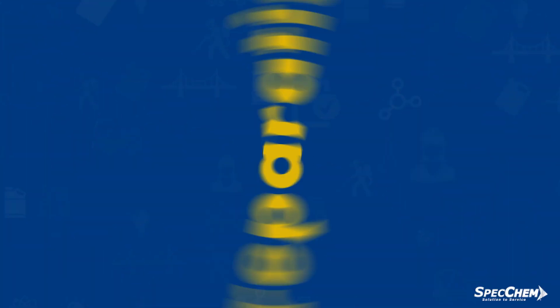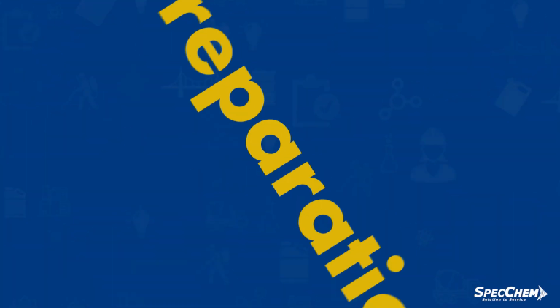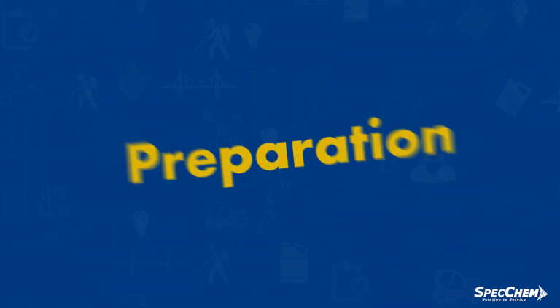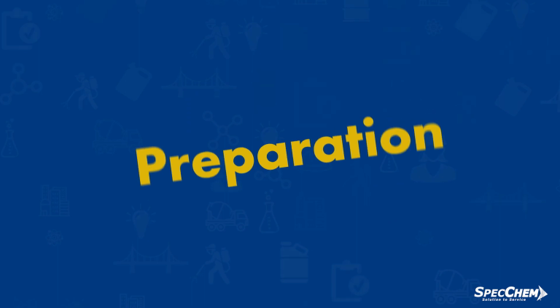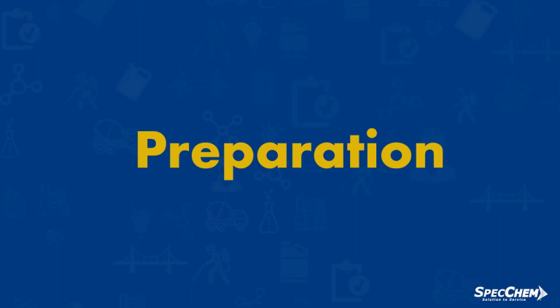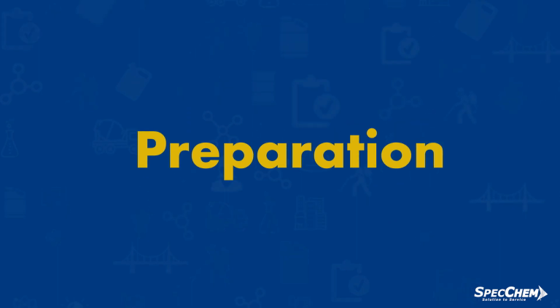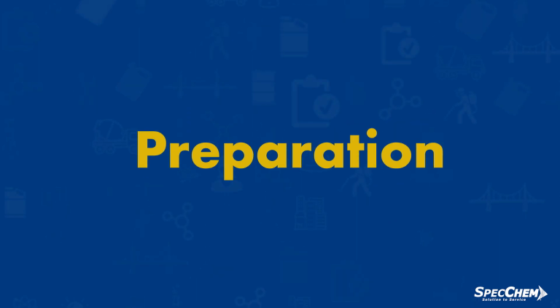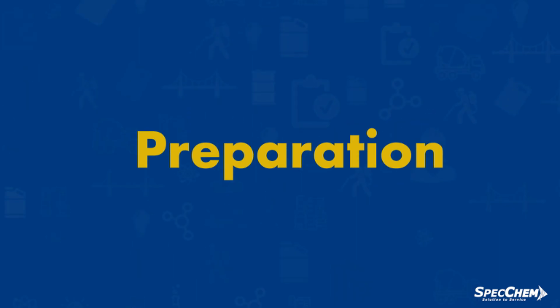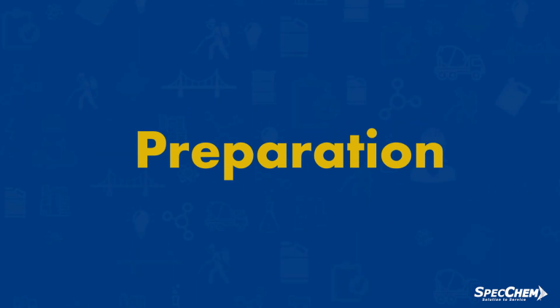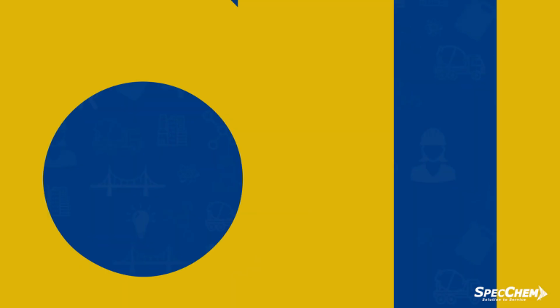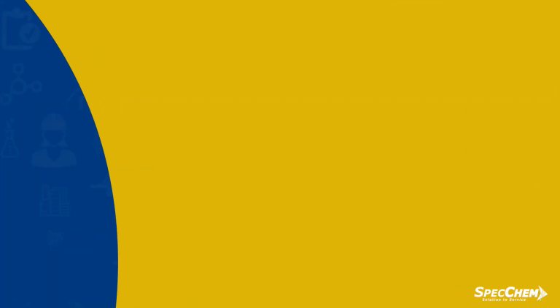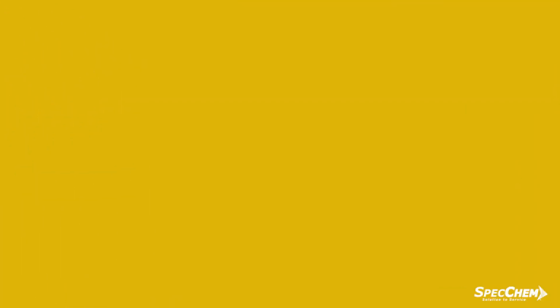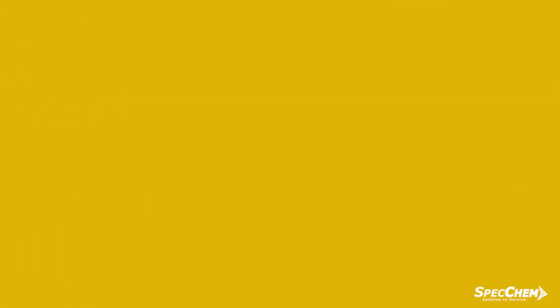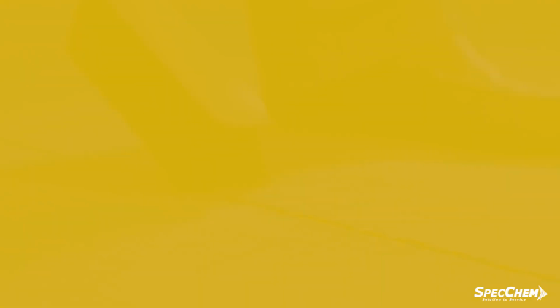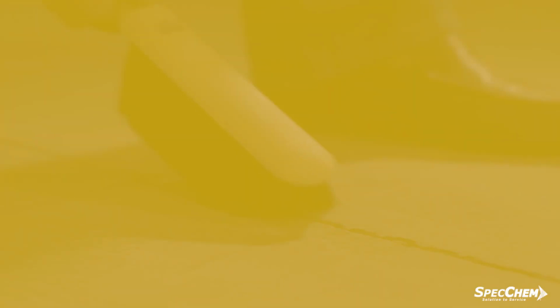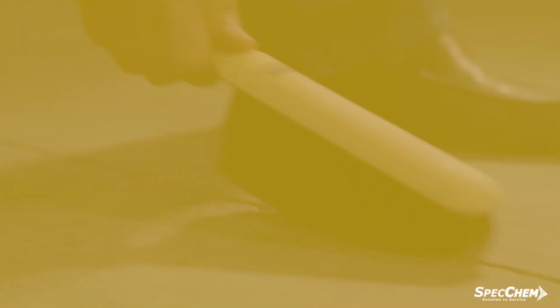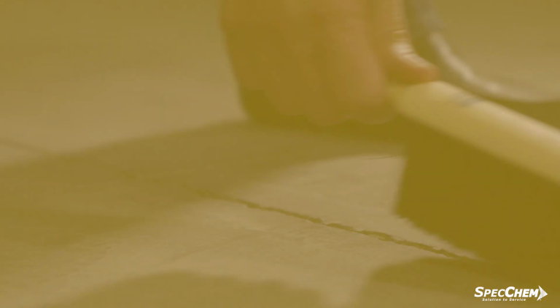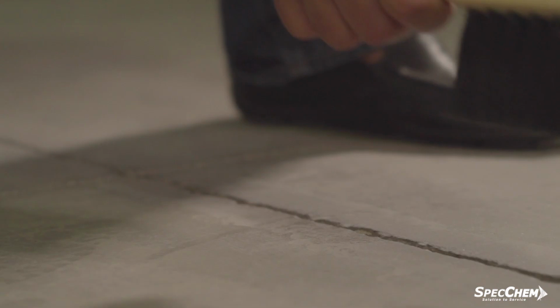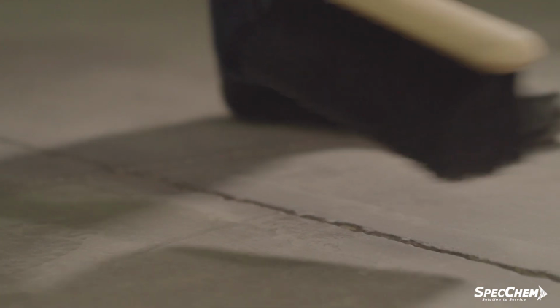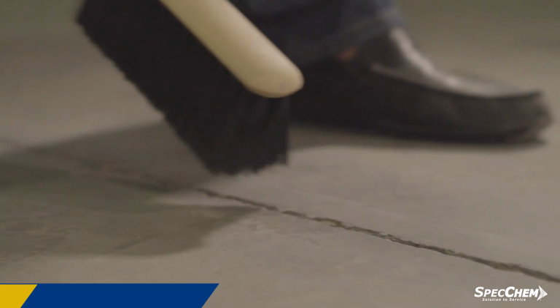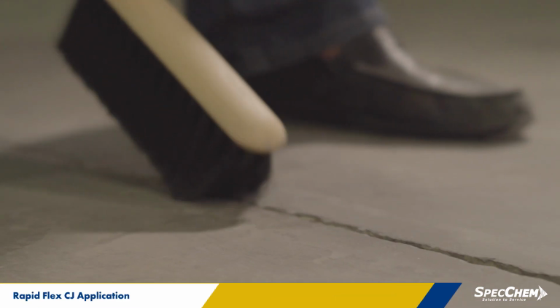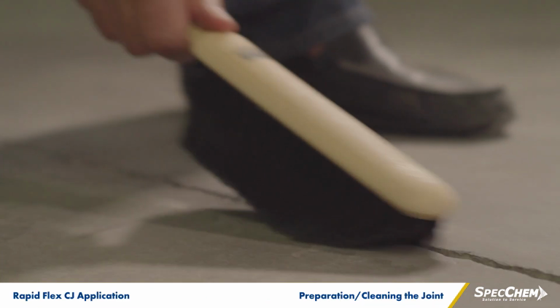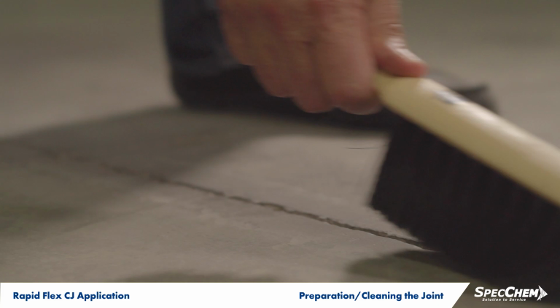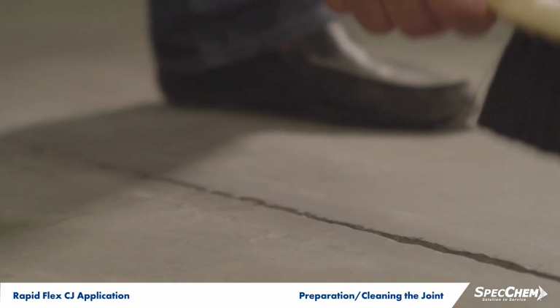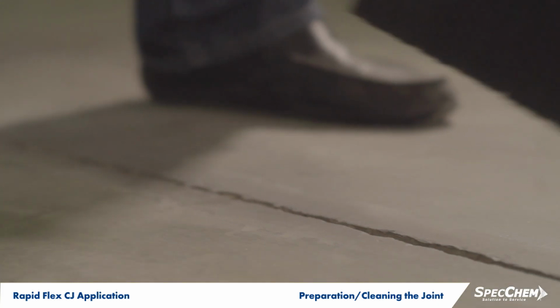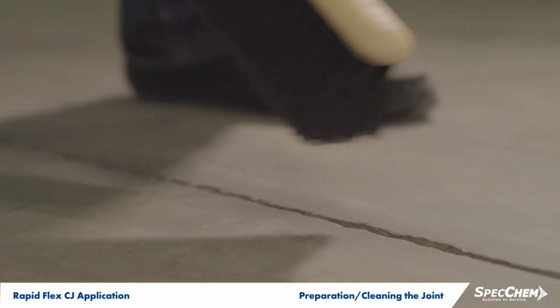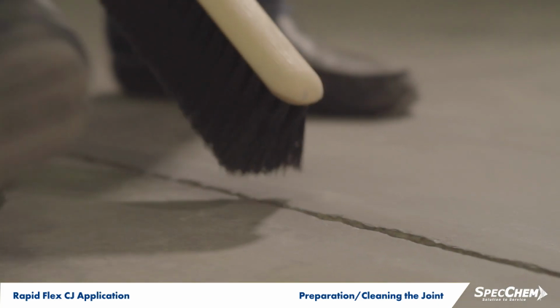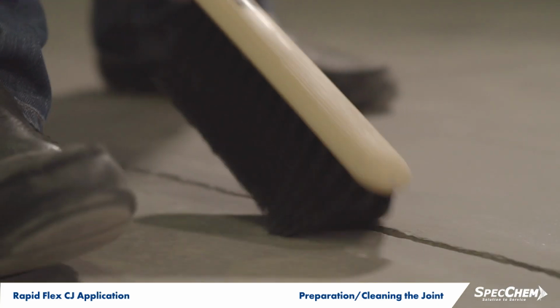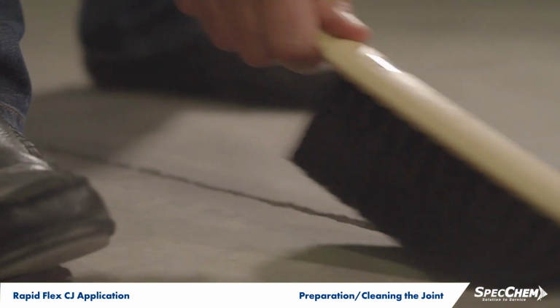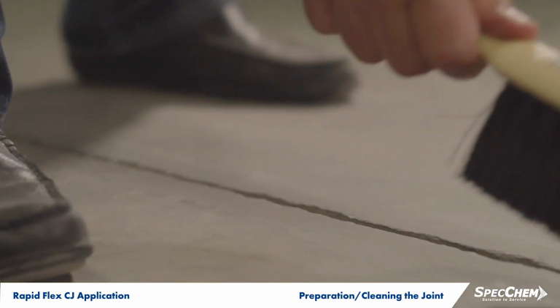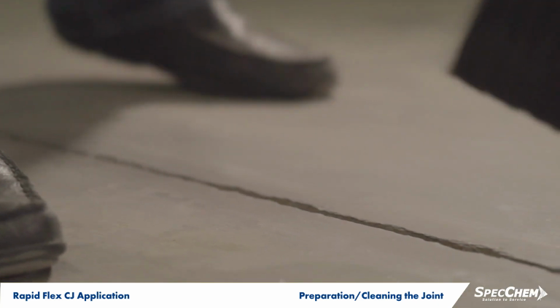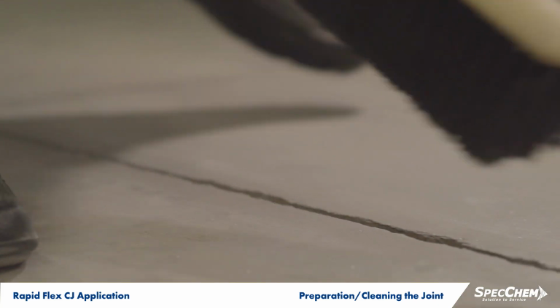Begin the joint preparation by removing any curing compounds, densifiers, sealers, or any other foreign substances from the concrete joint.